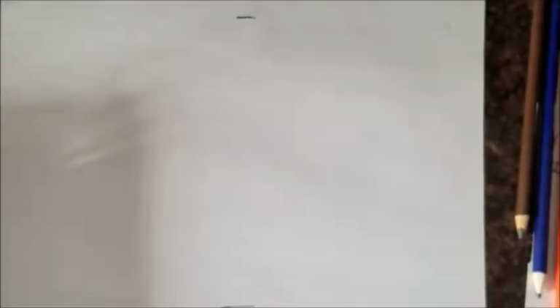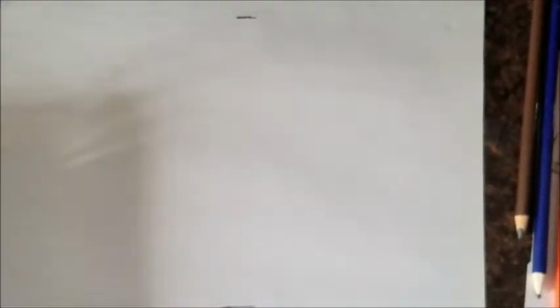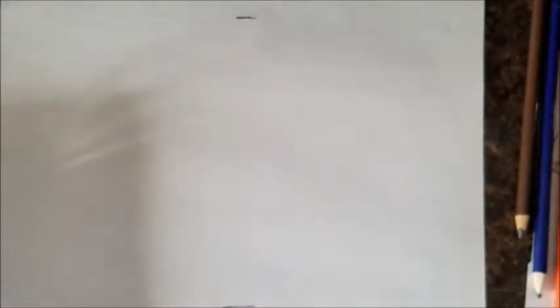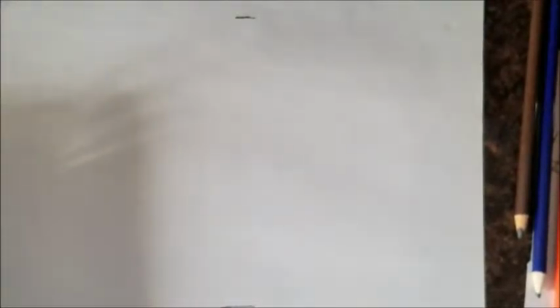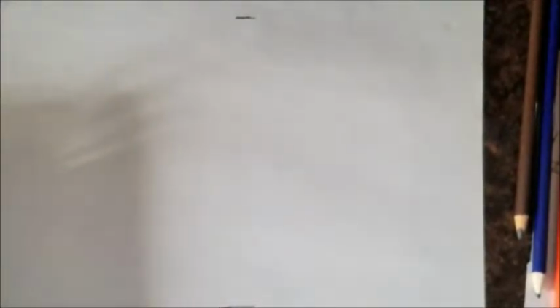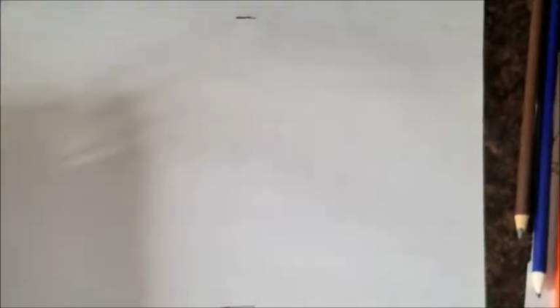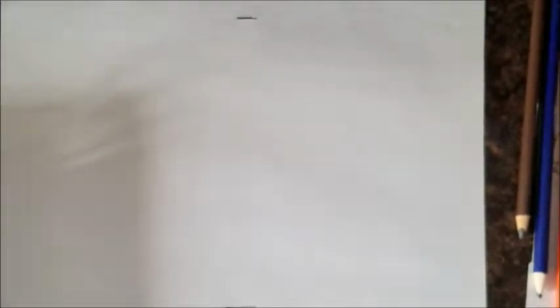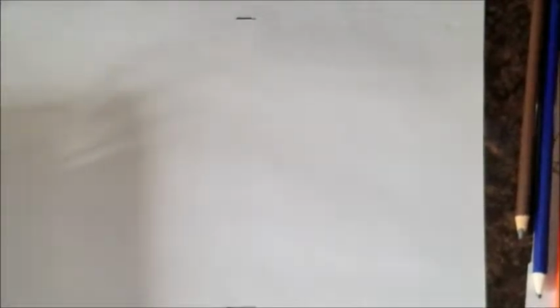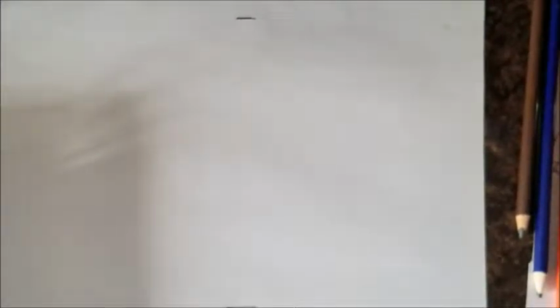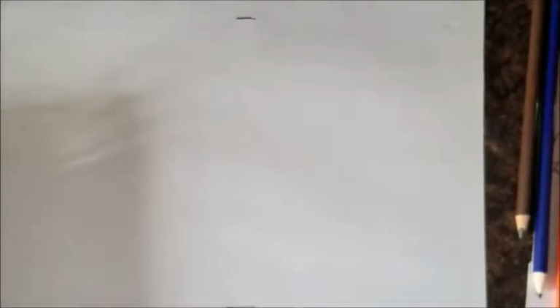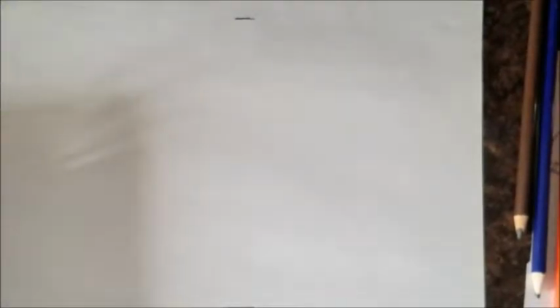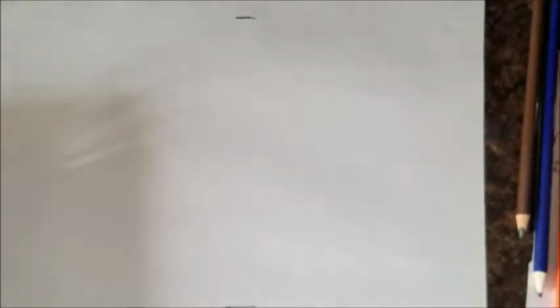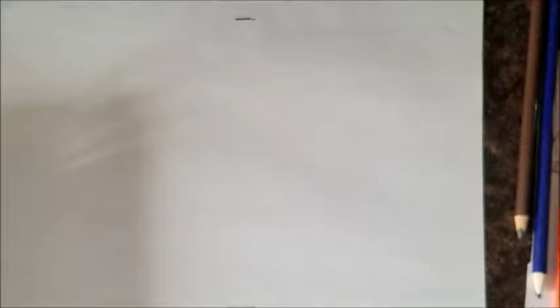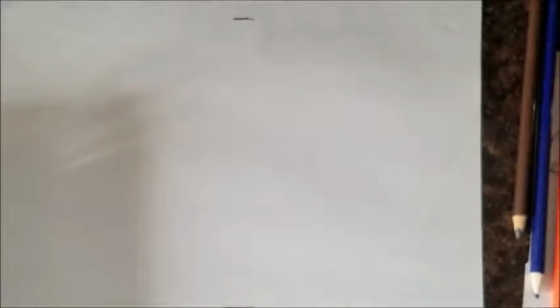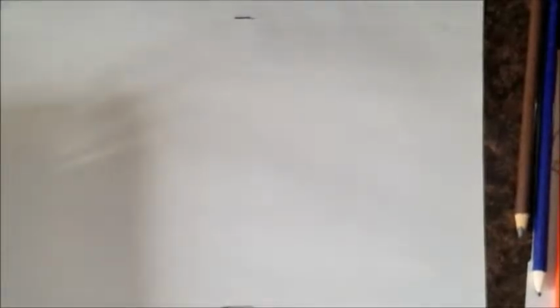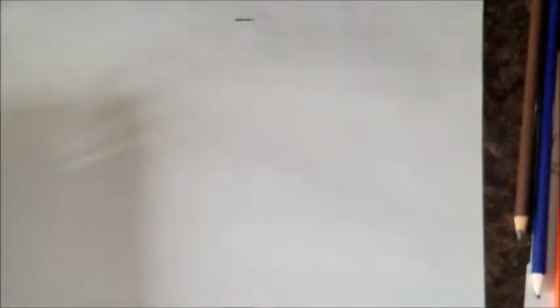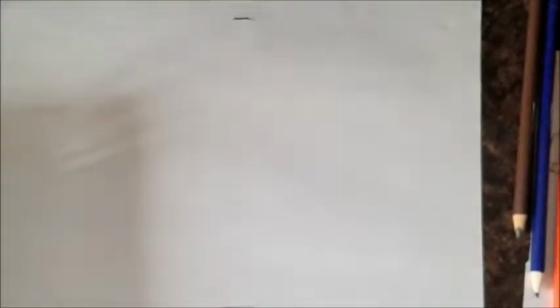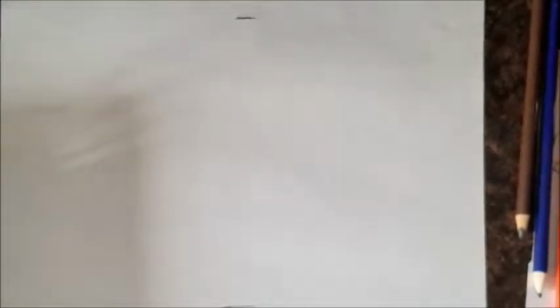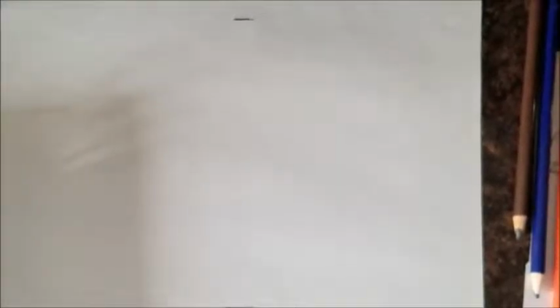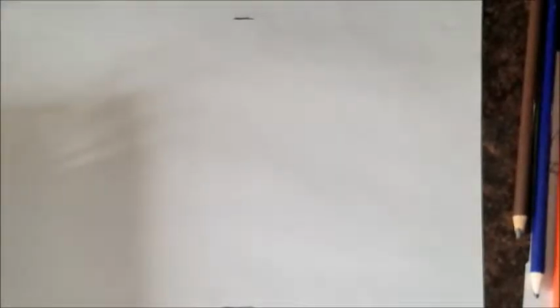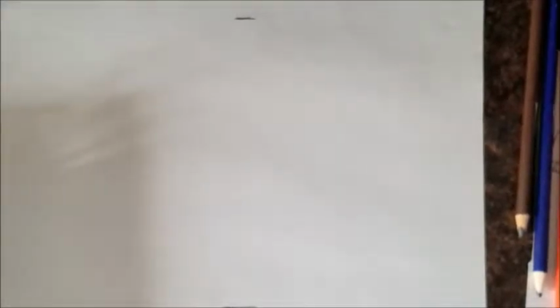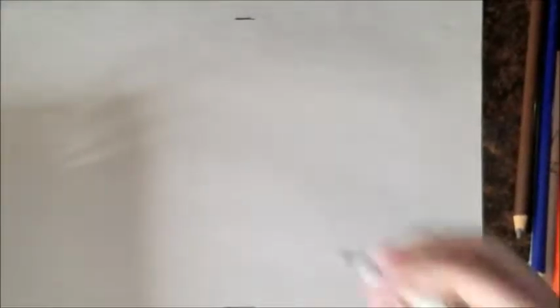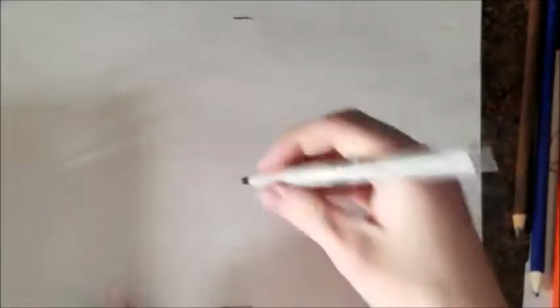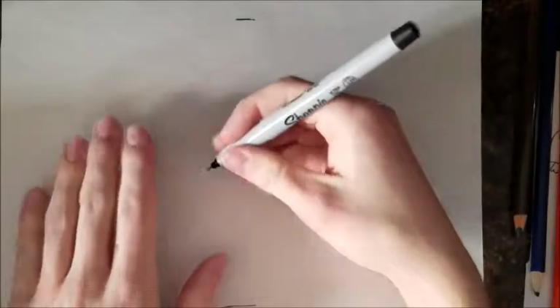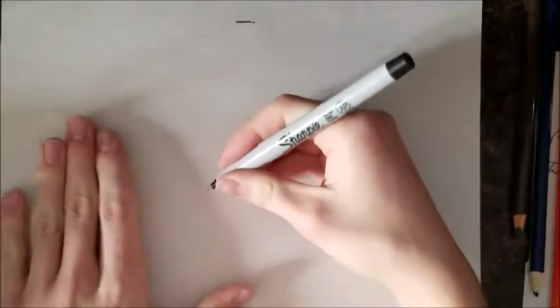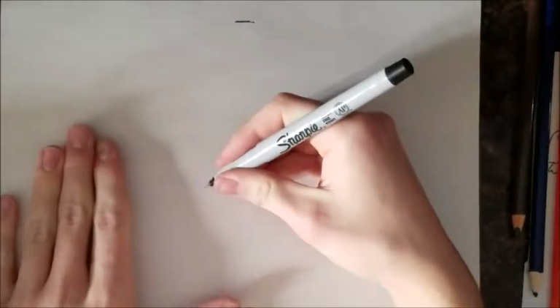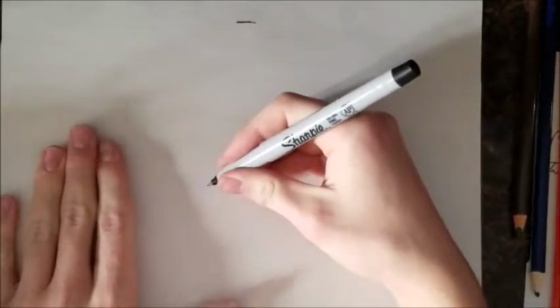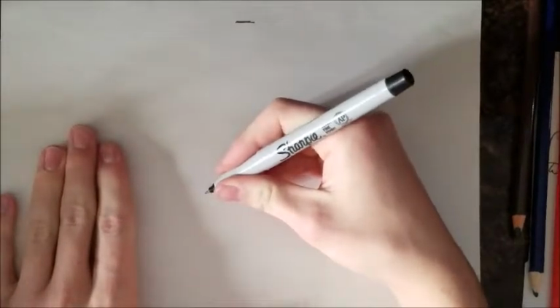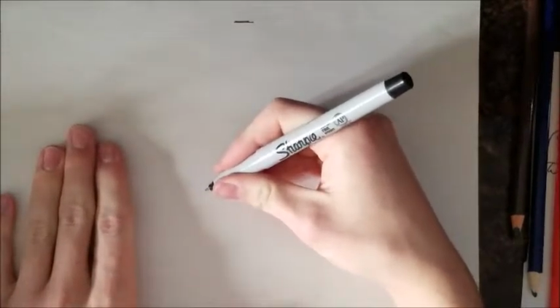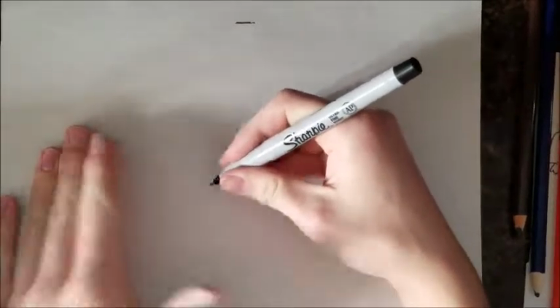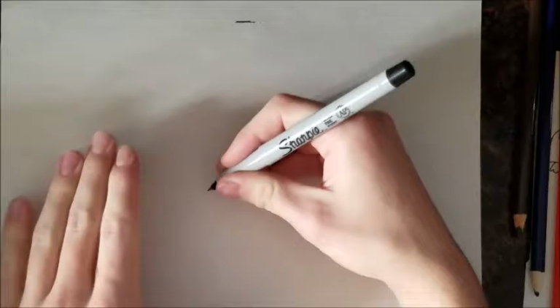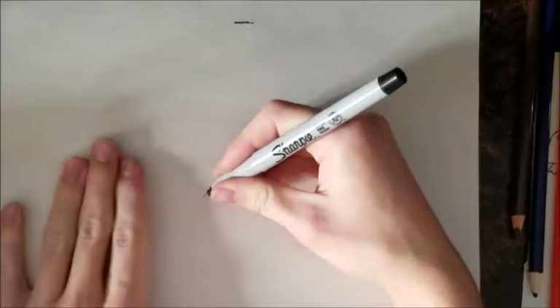Okay guys, so today I'm going to be showing you how to draw a penguin, a cartoon penguin. So first off, you're going to want to draw the base of the penguin.